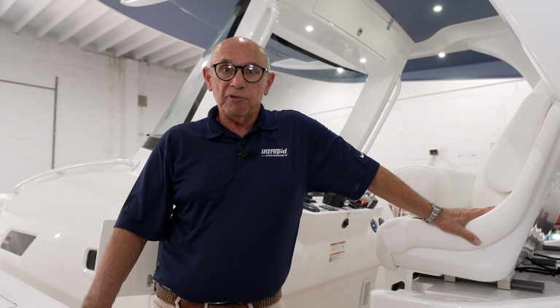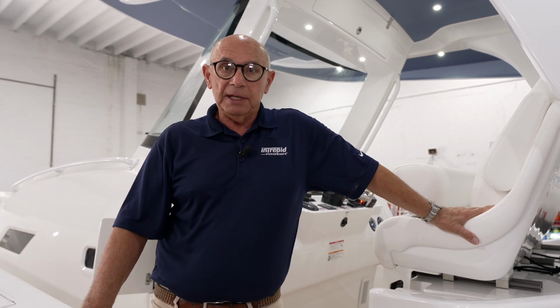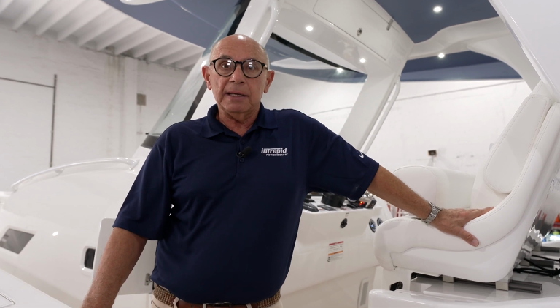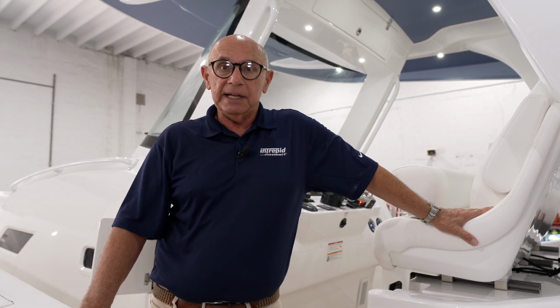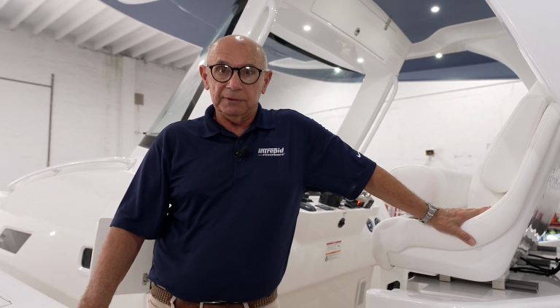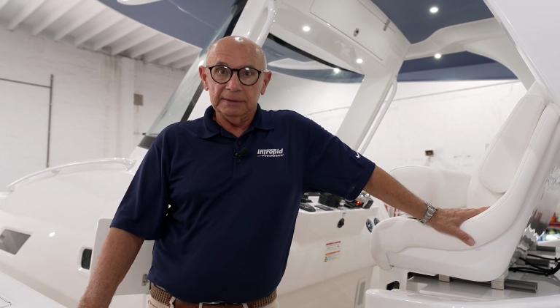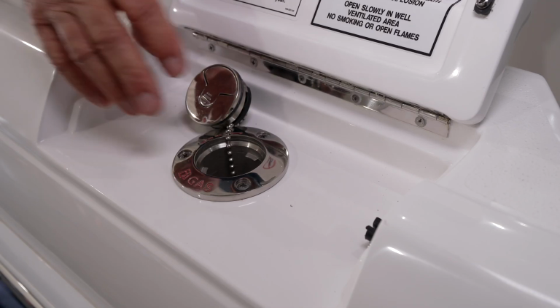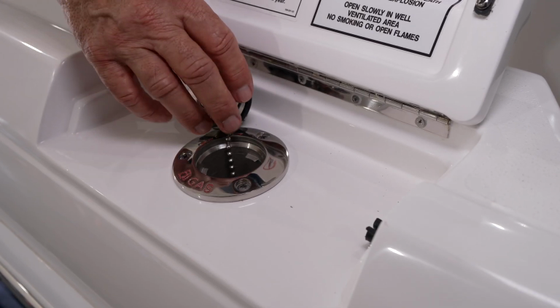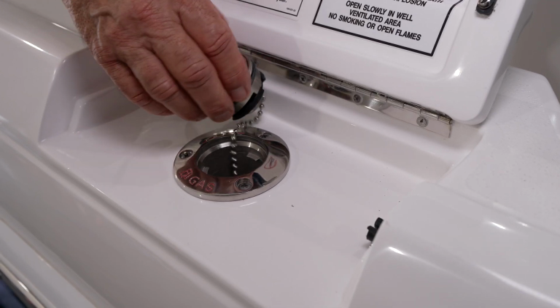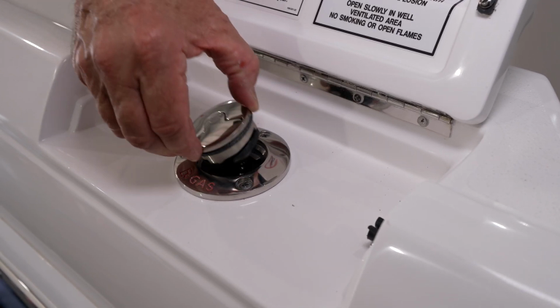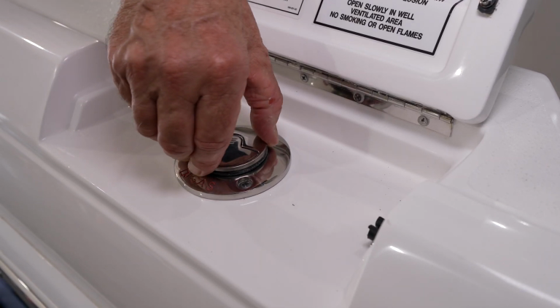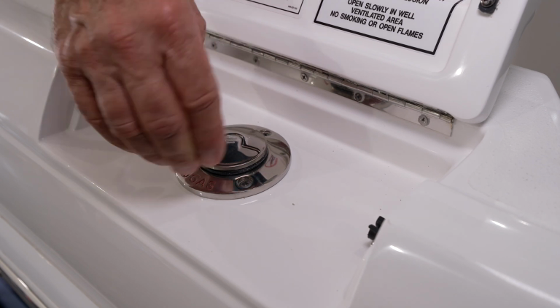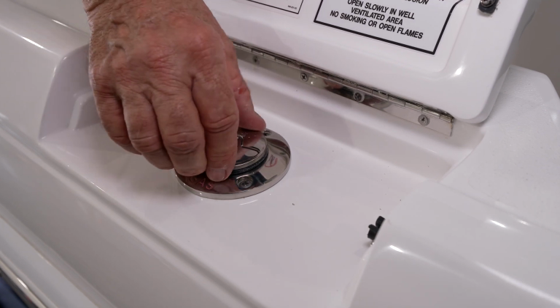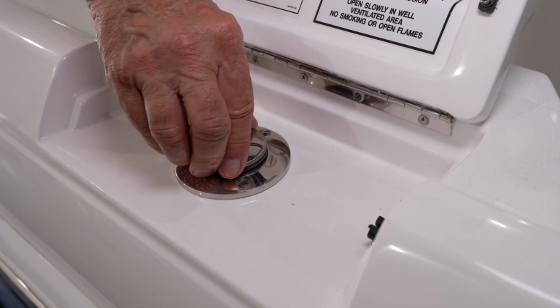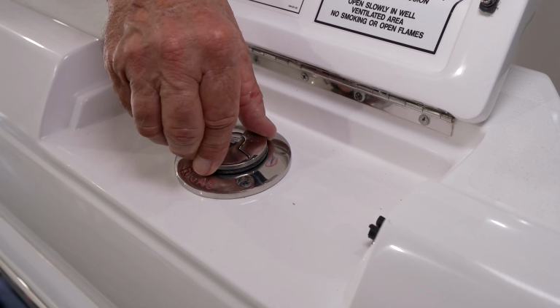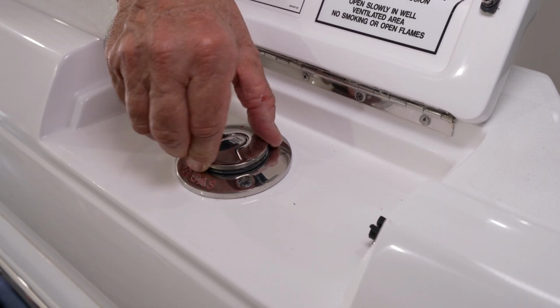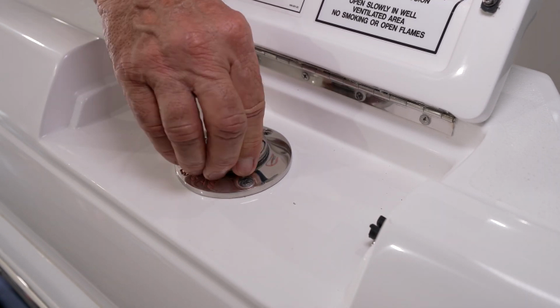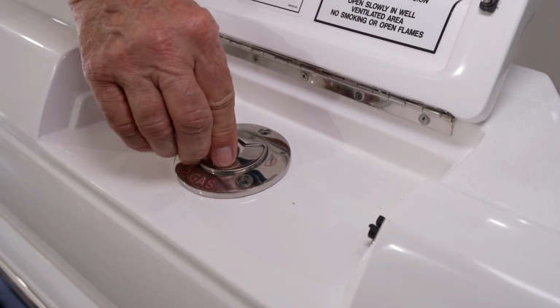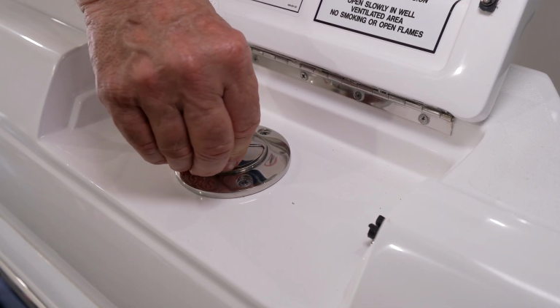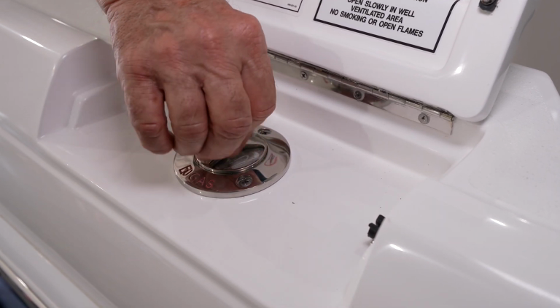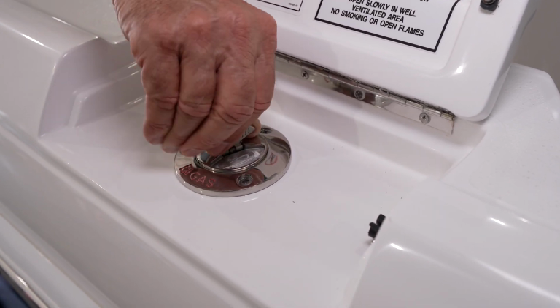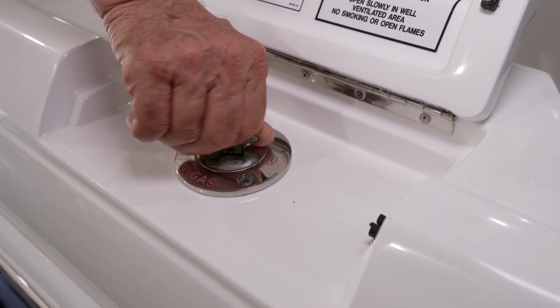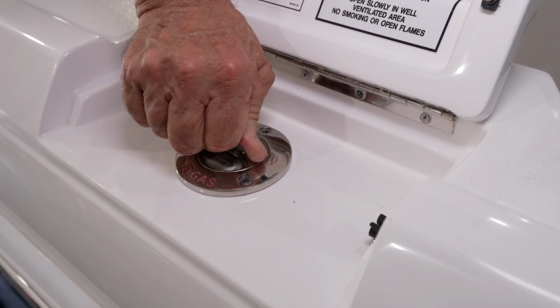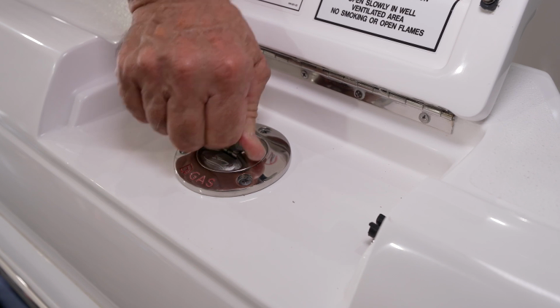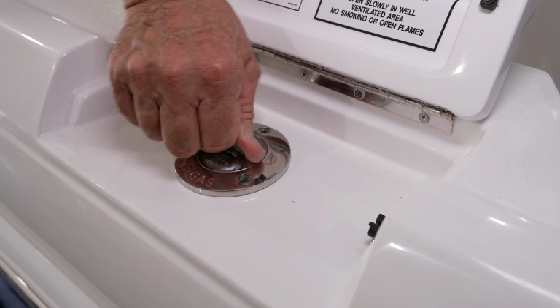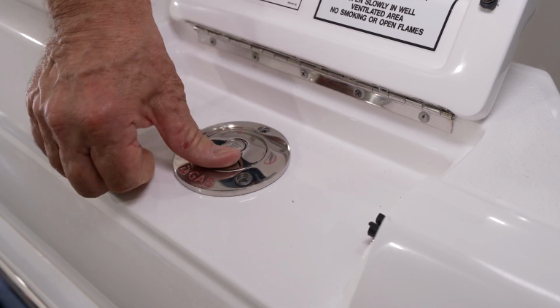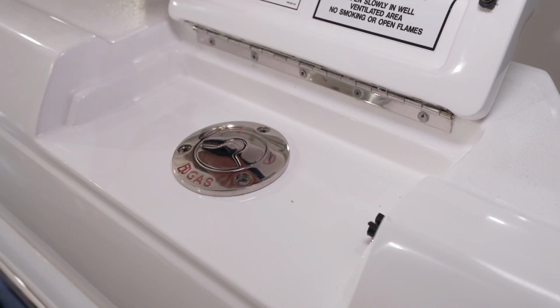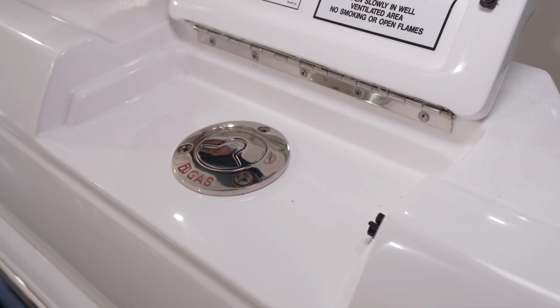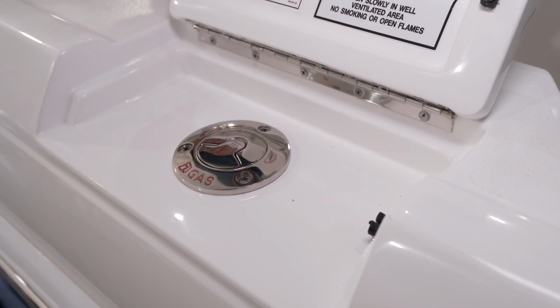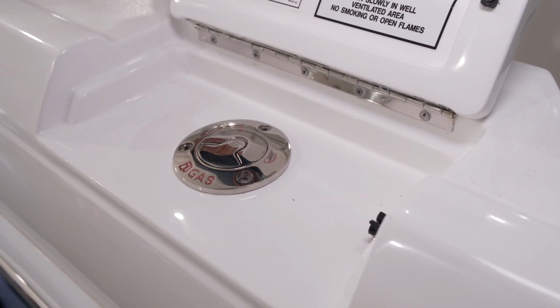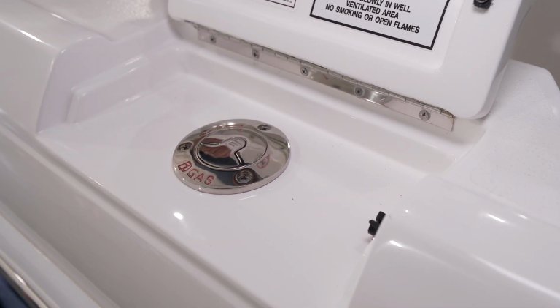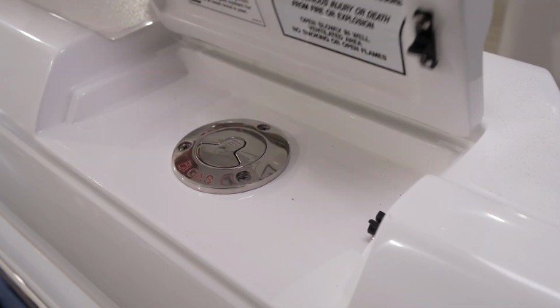When you're finished fueling, simply put the cap back into the receptacle, turn it to the lock position, and then close the fiberglass hatch on top of the fuel fill.